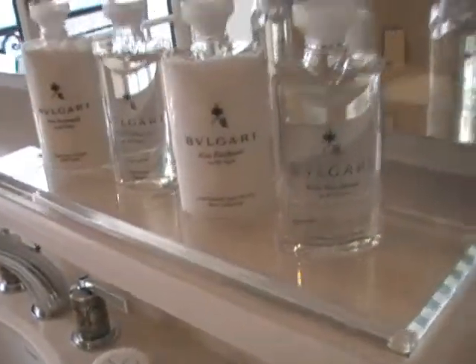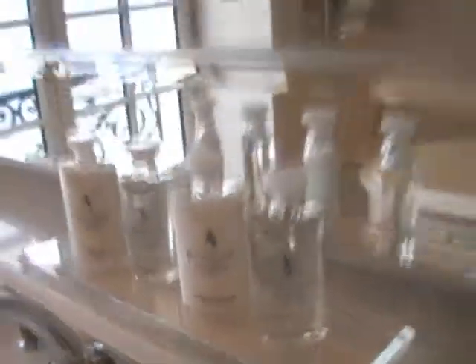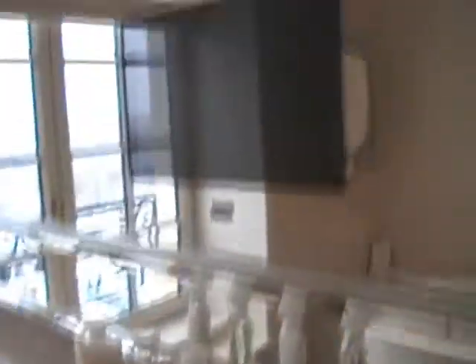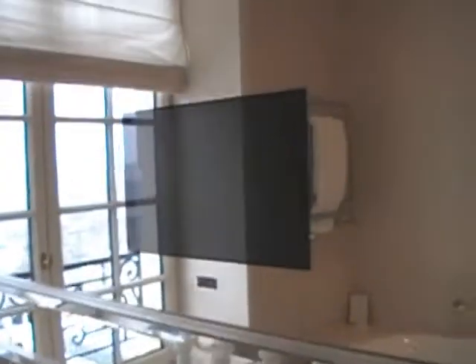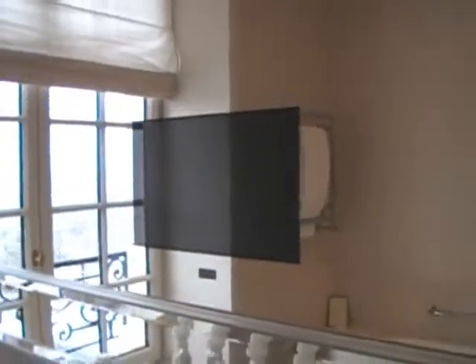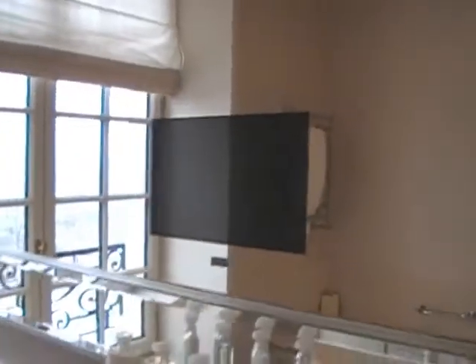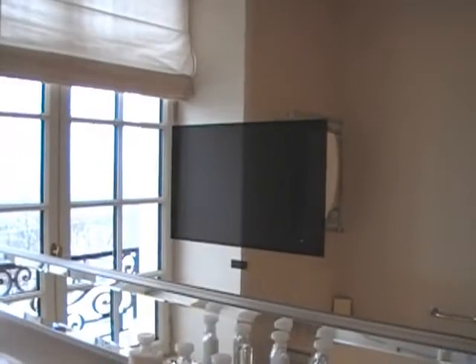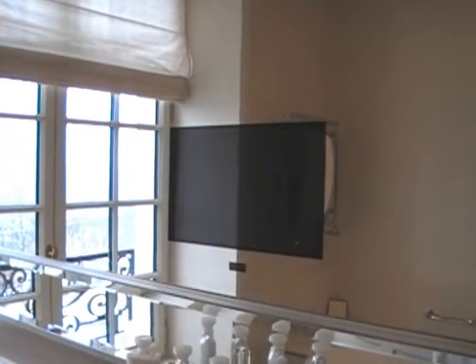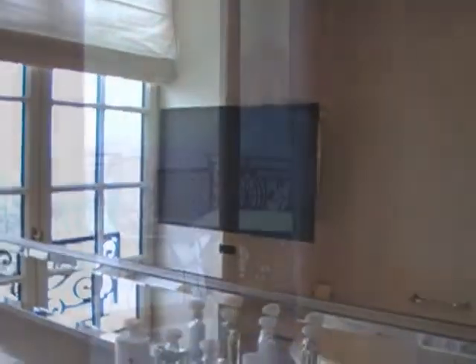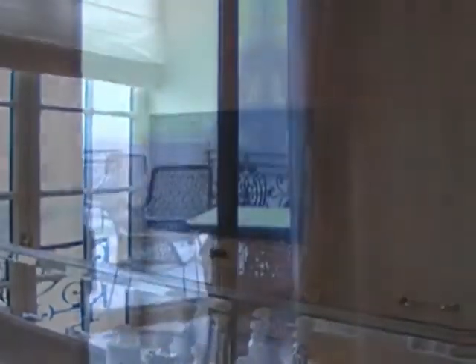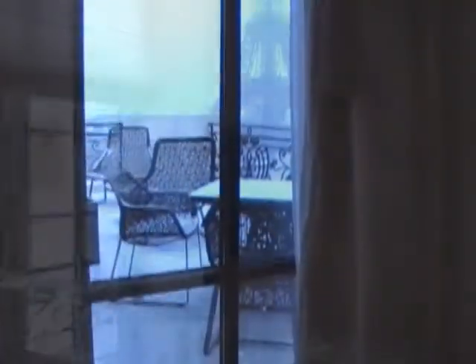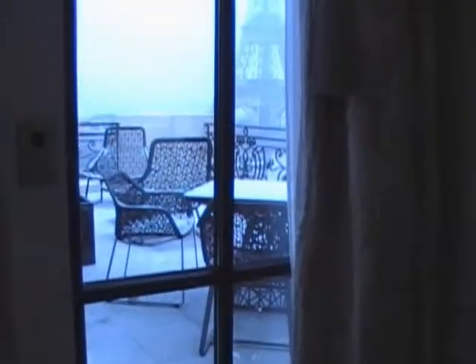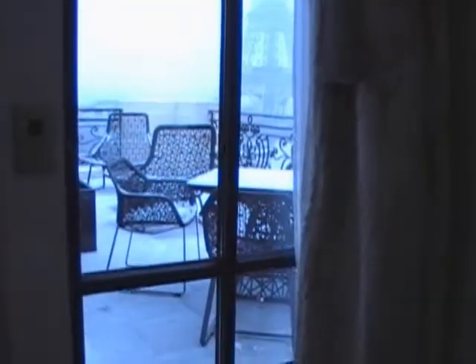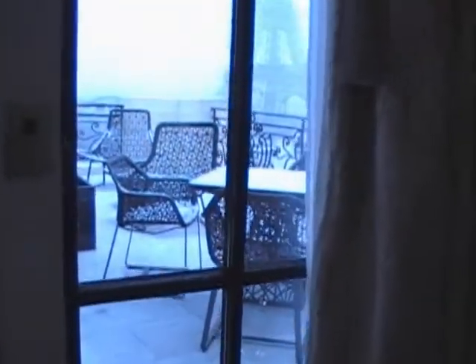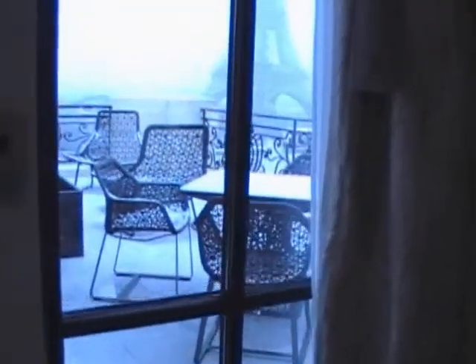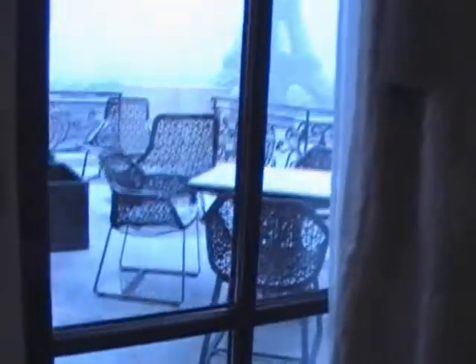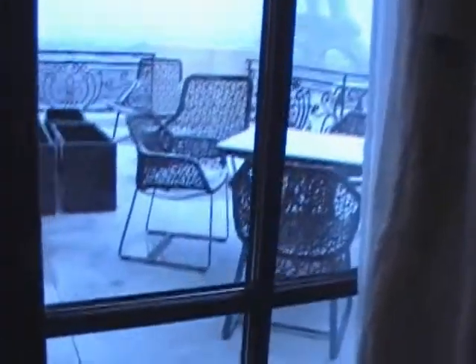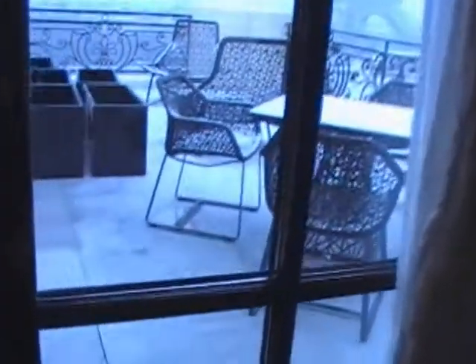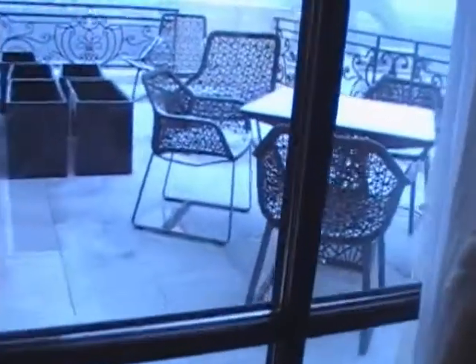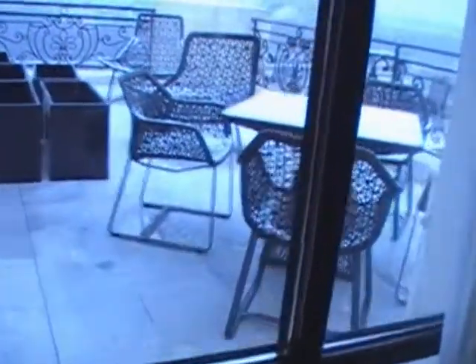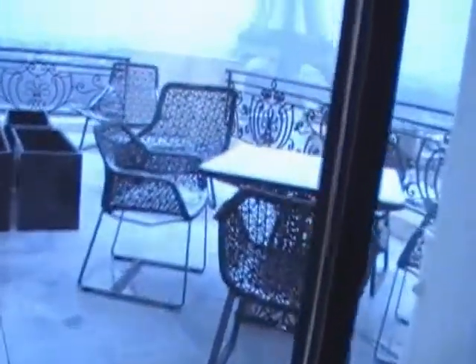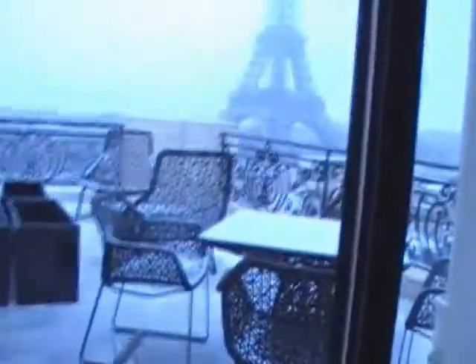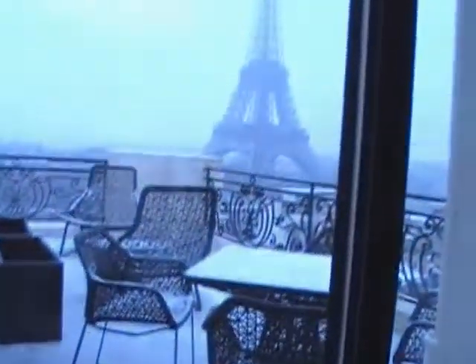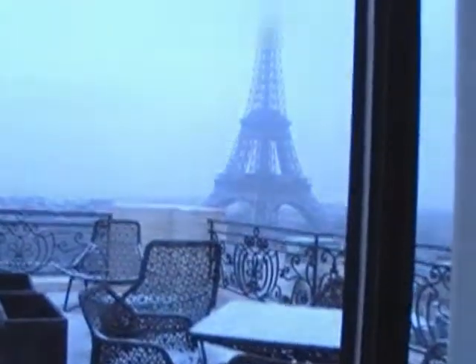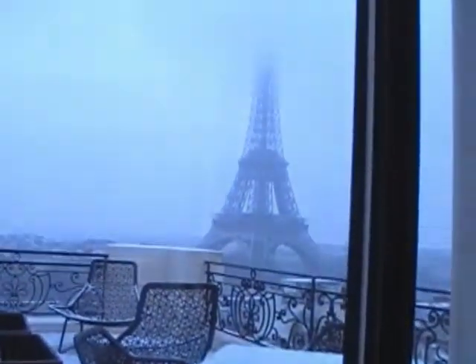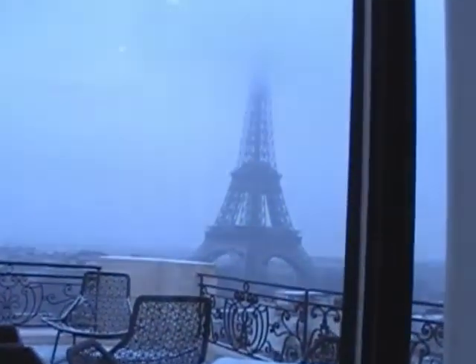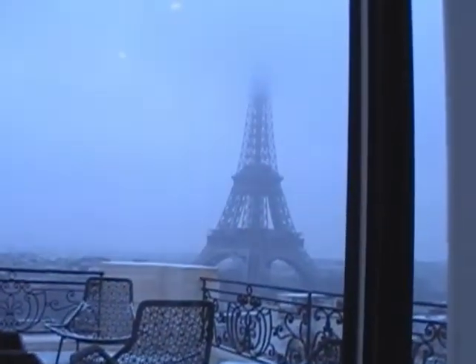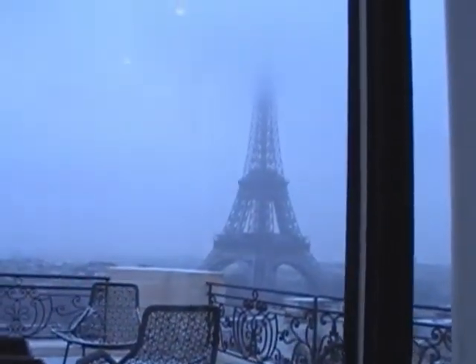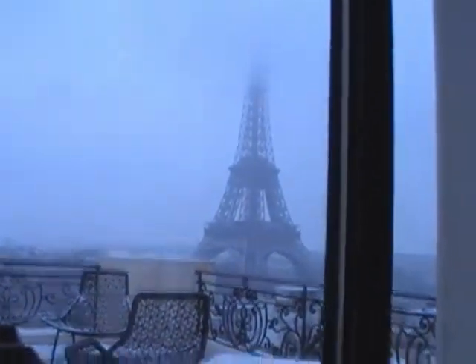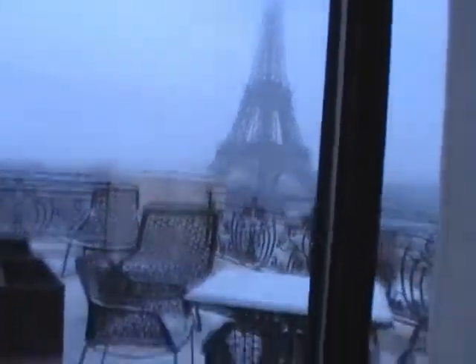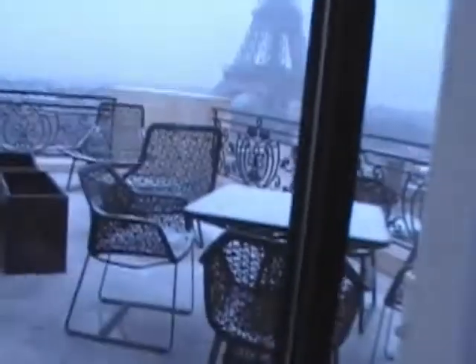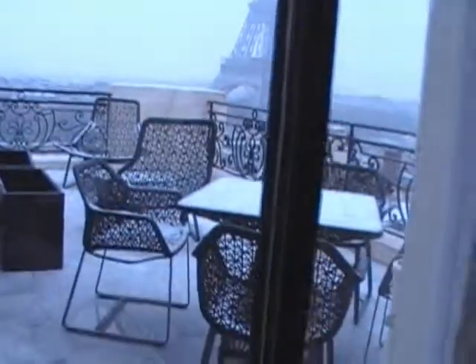Here's one of the rooms with its own little terrace, again with the Eiffel Tower hiding under the snow in the background.